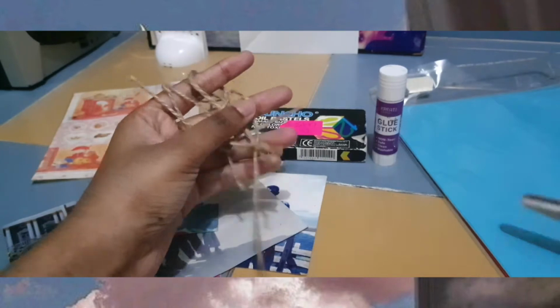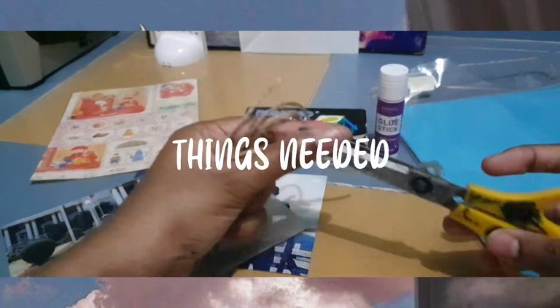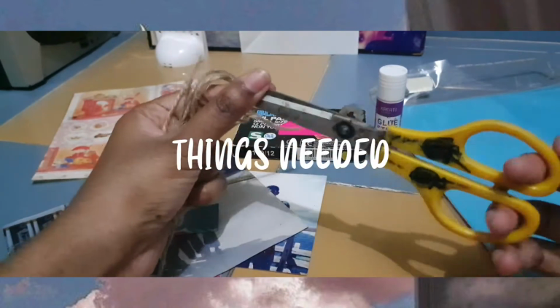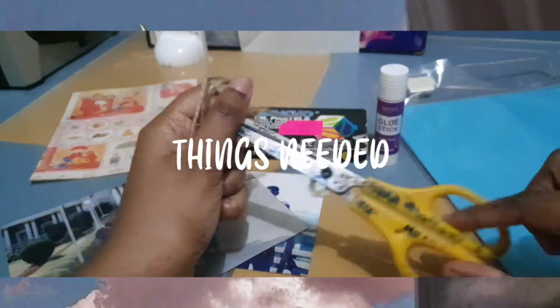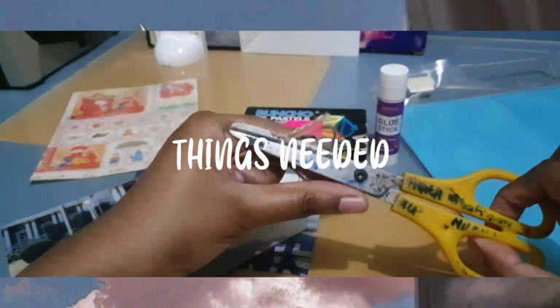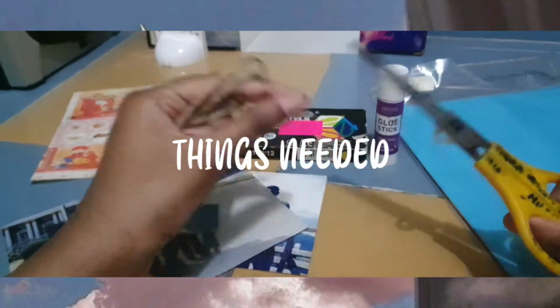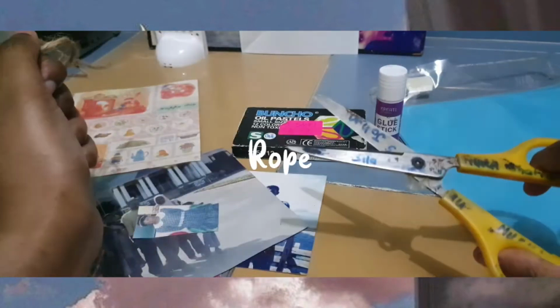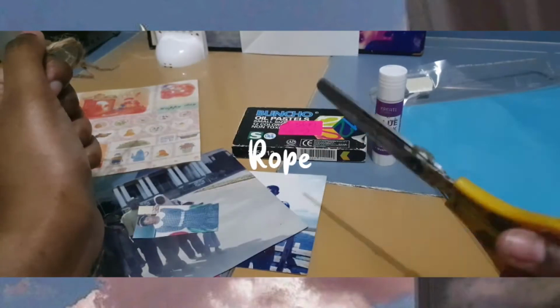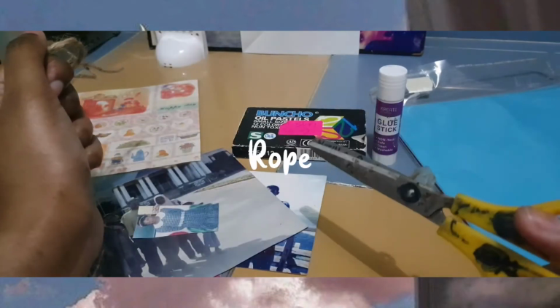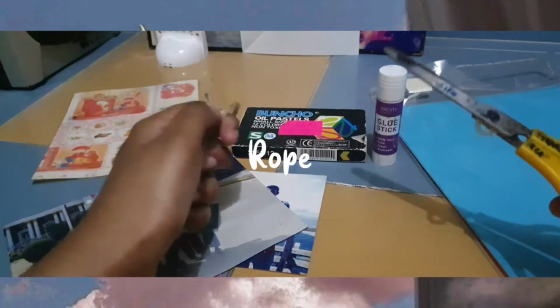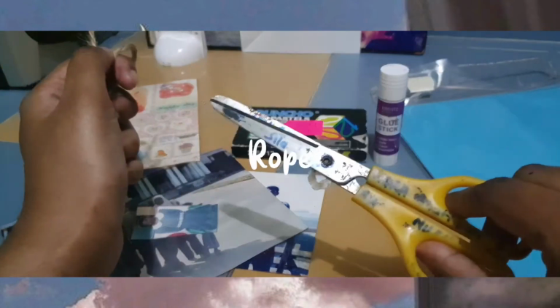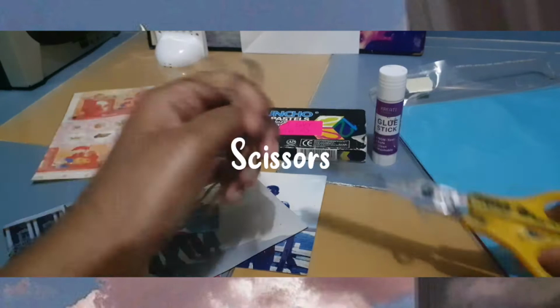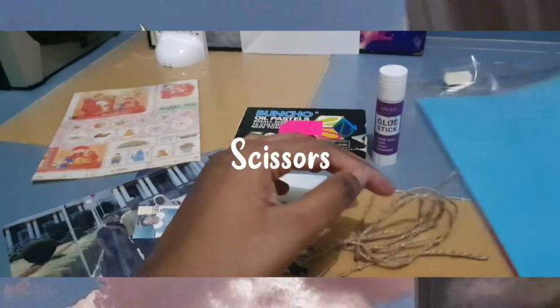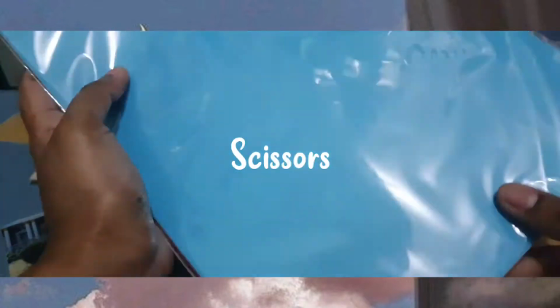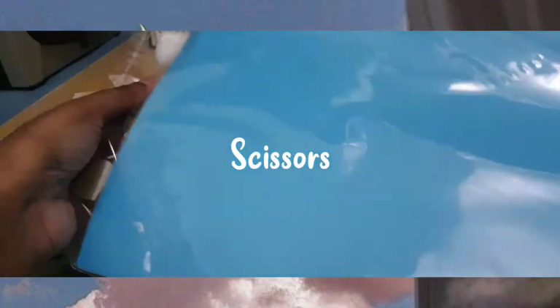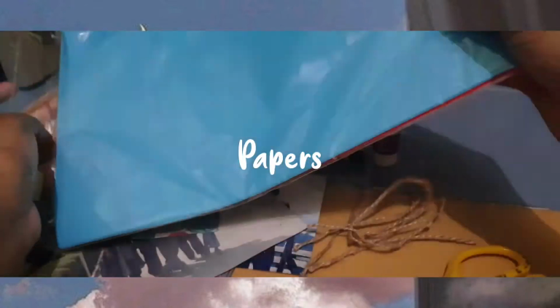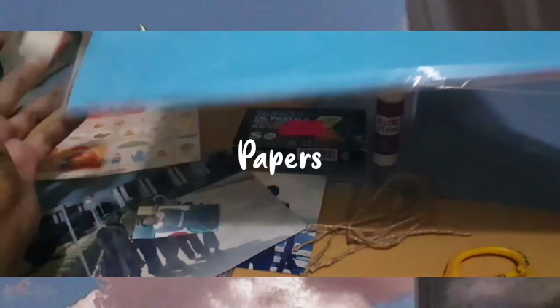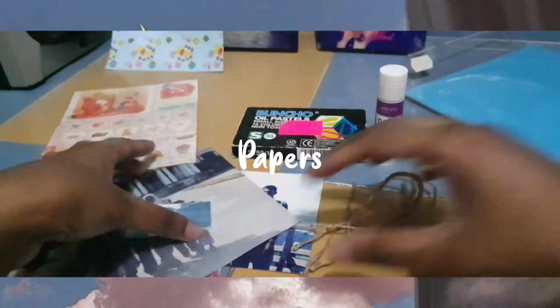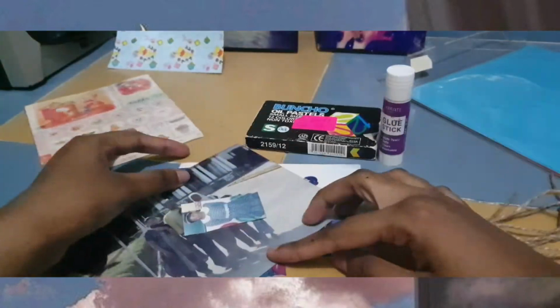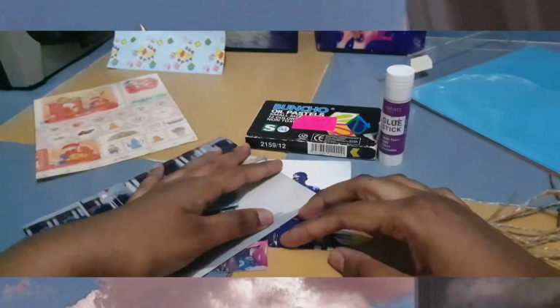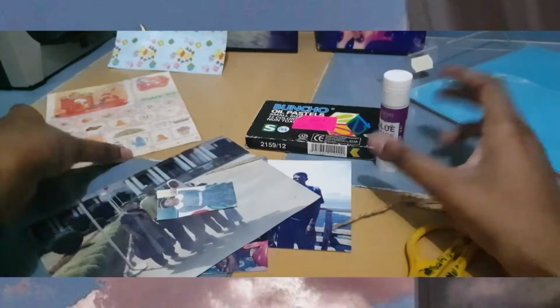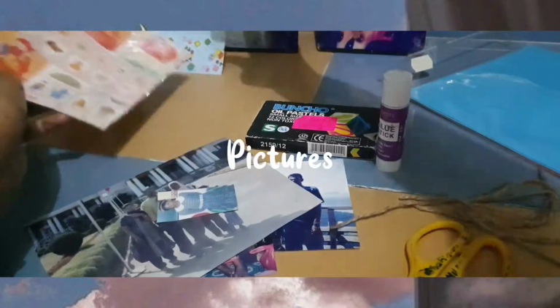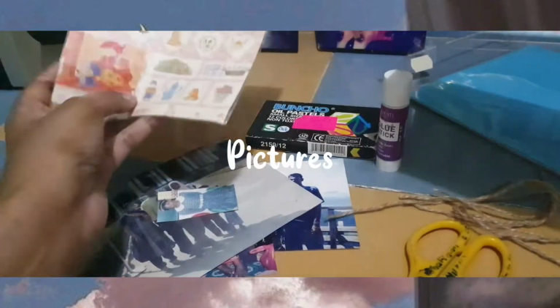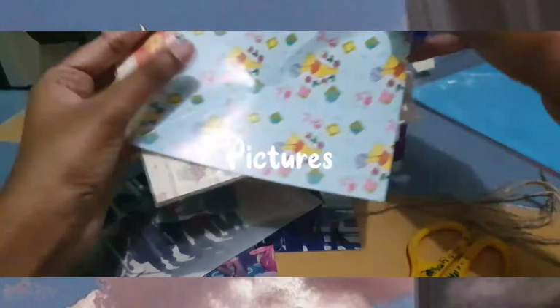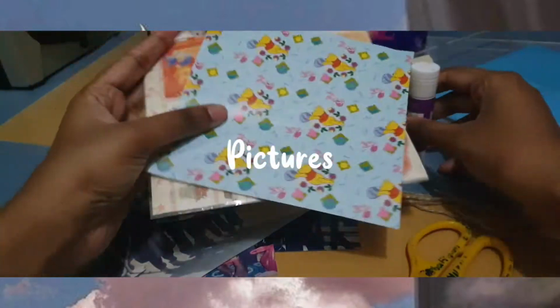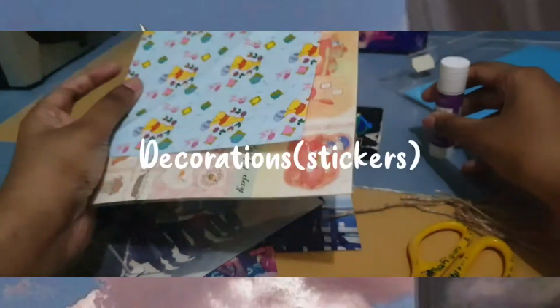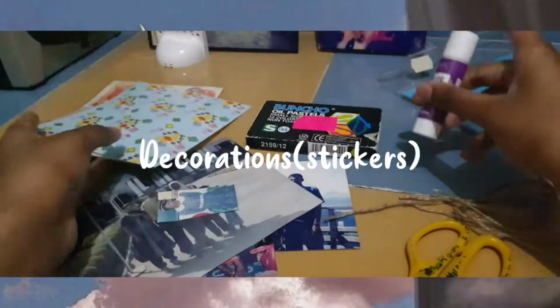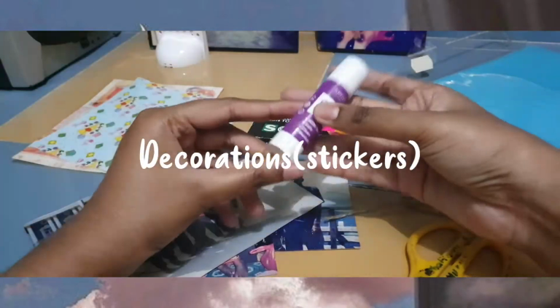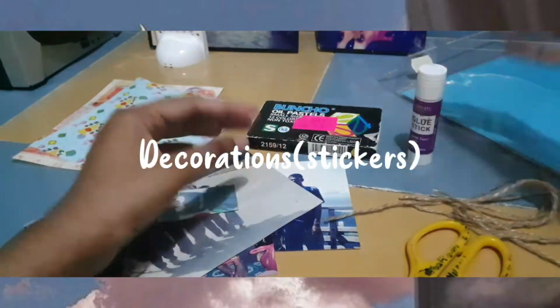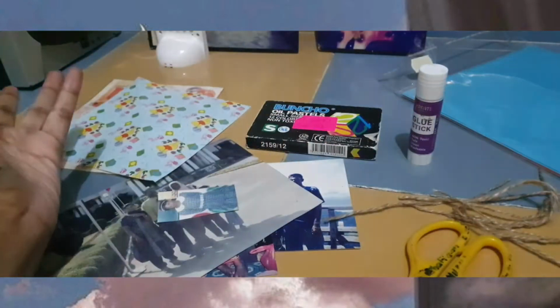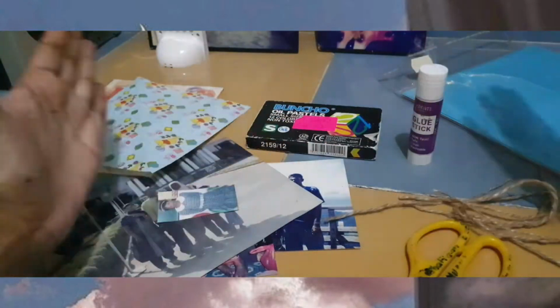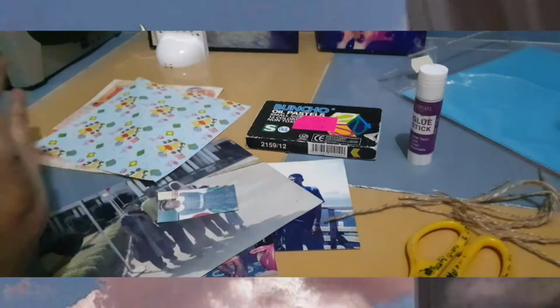These are the things that you need. First, you need some rope, some scissors, and then don't forget some papers — A4 papers — pictures, and then some decorations, glue, and crayons.